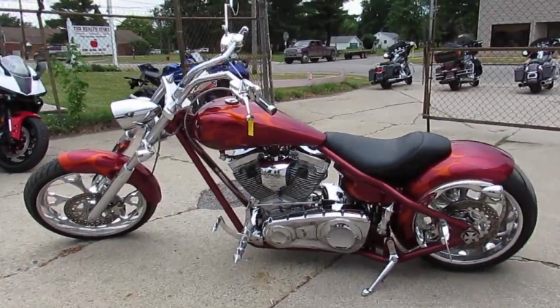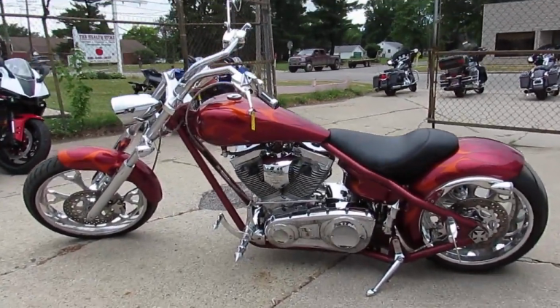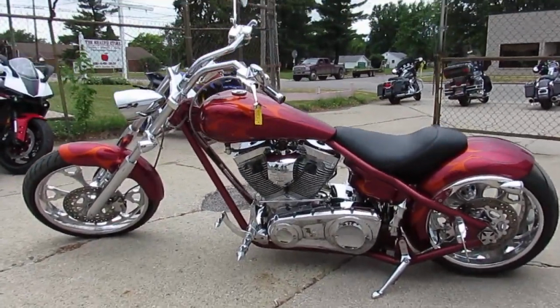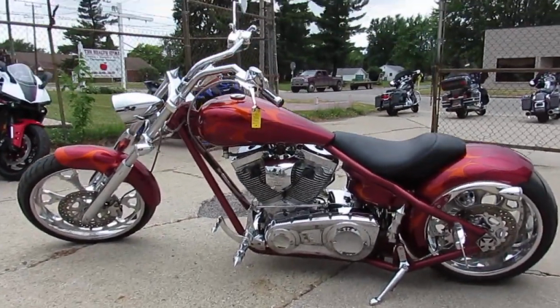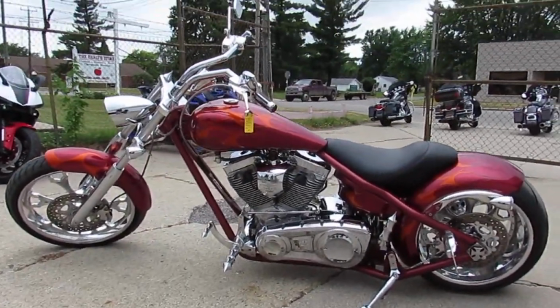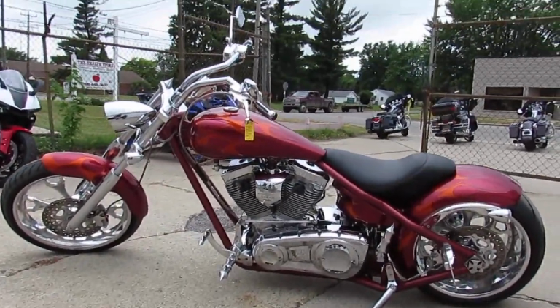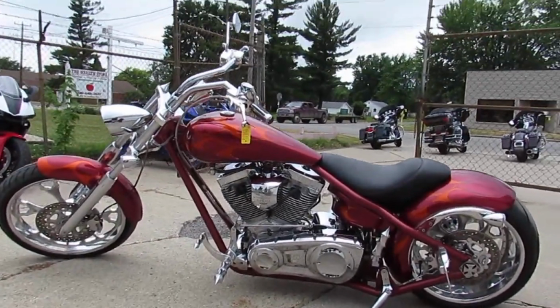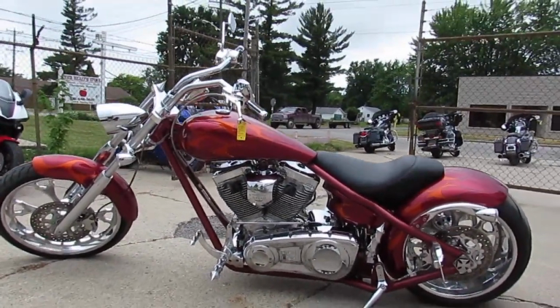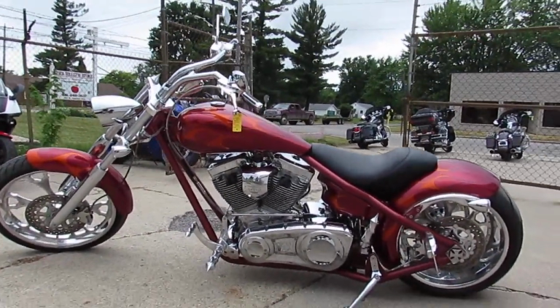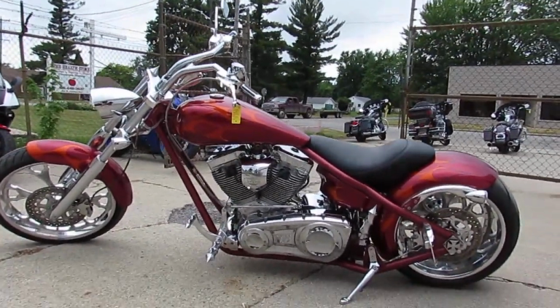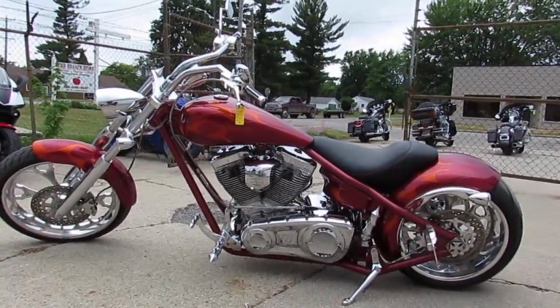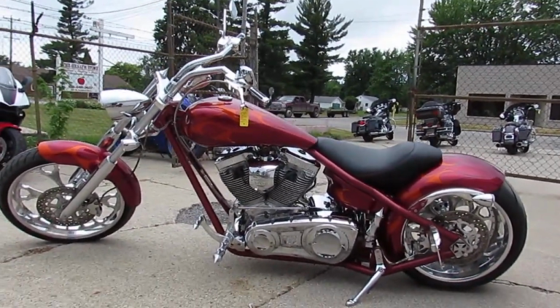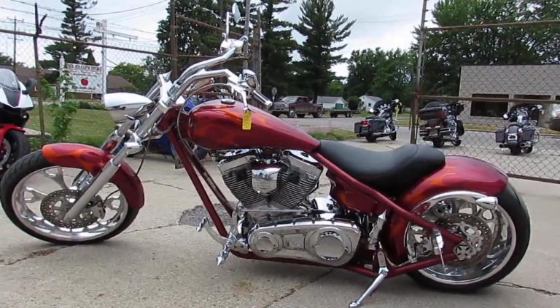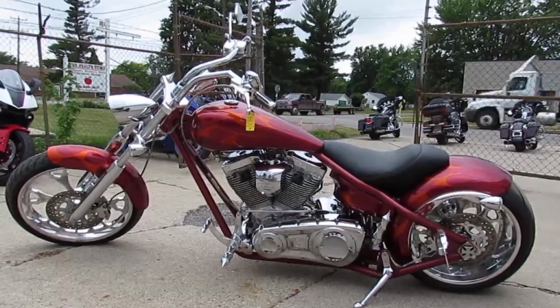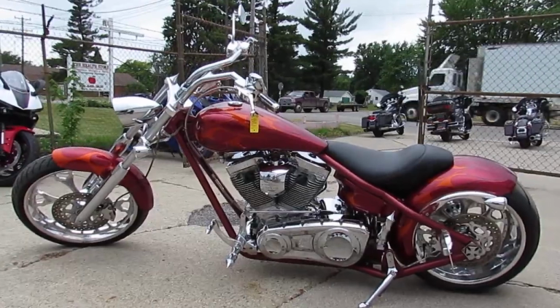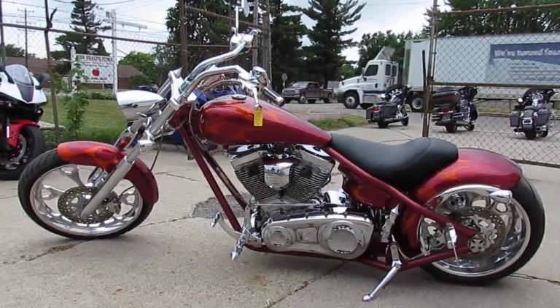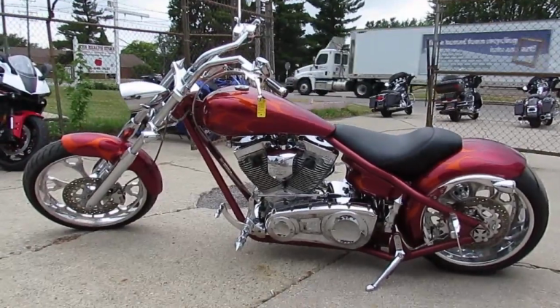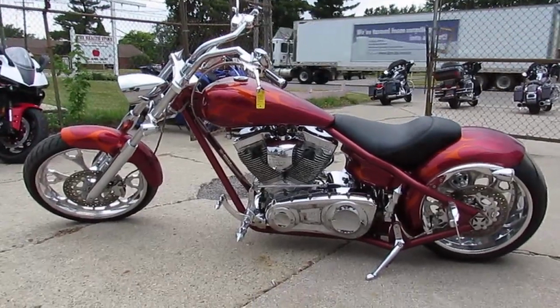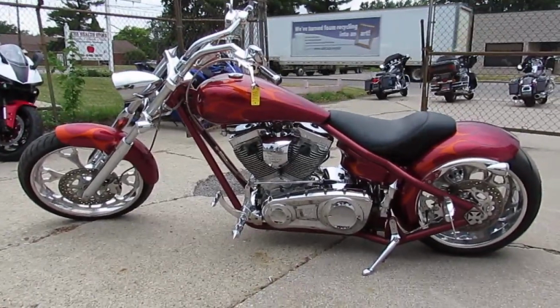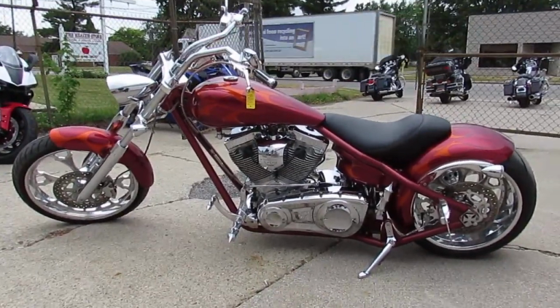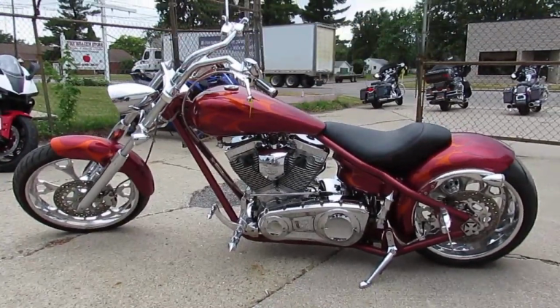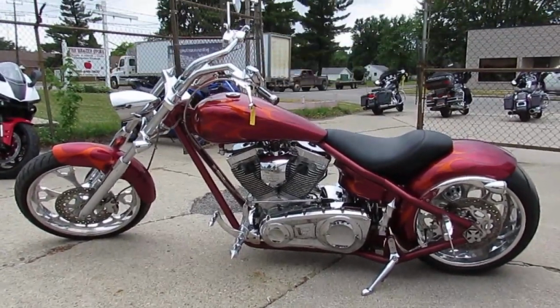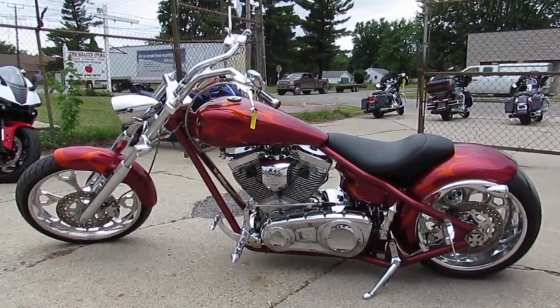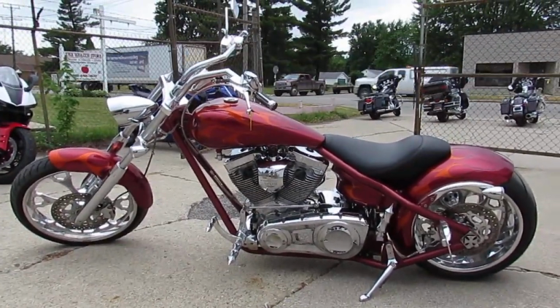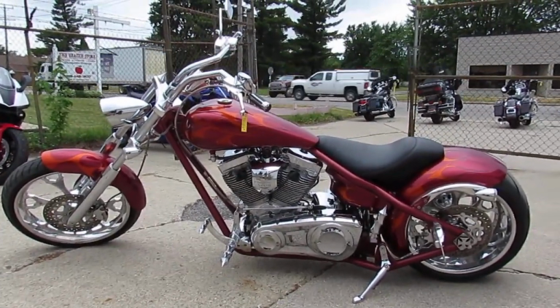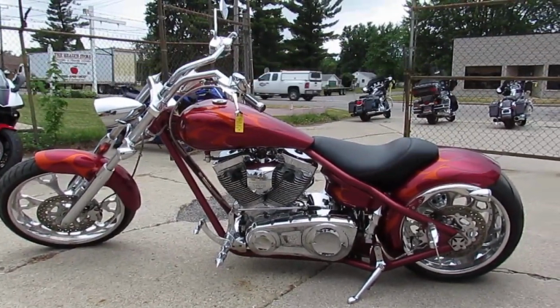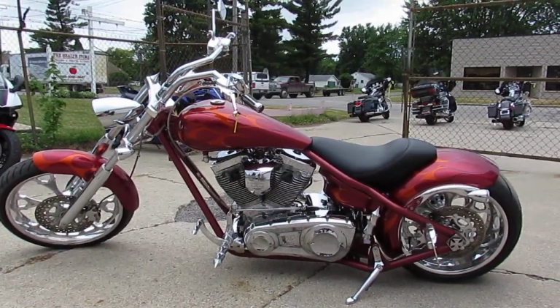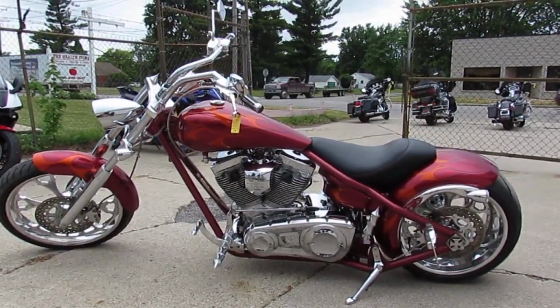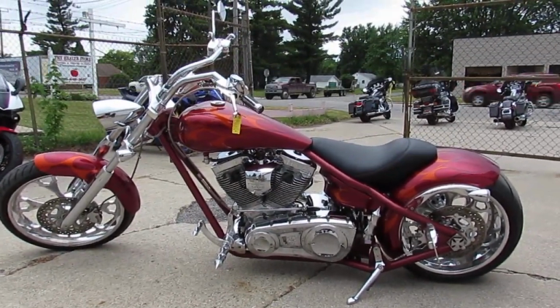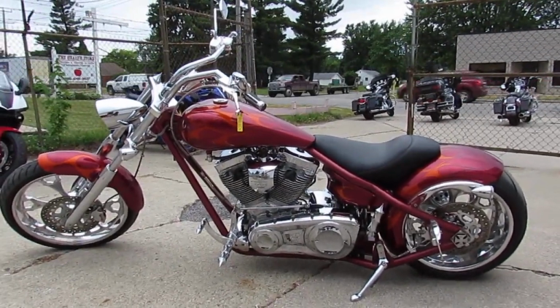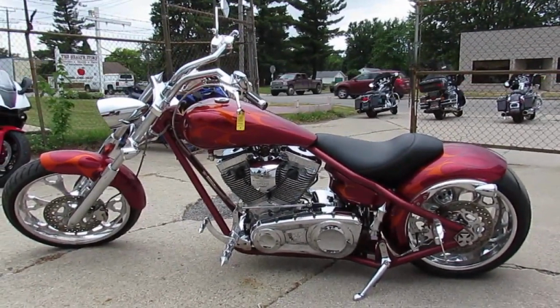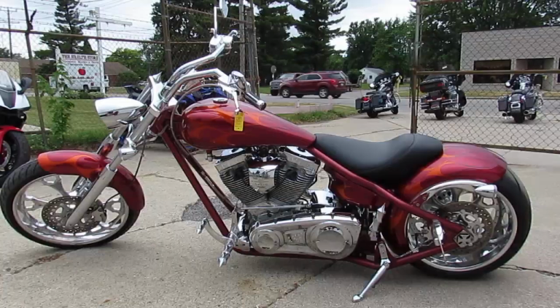2007 Big Dog Pit Bull, S&S 117 cubic inch — $13,999.